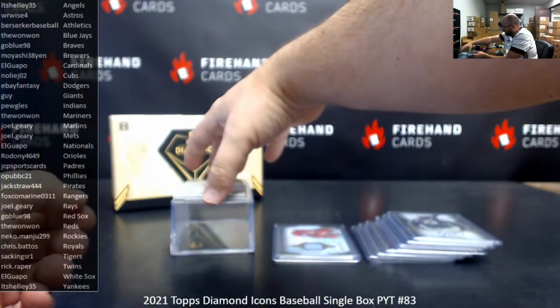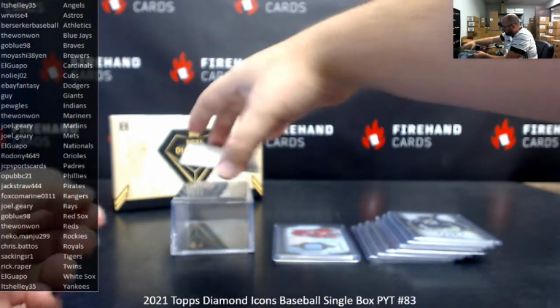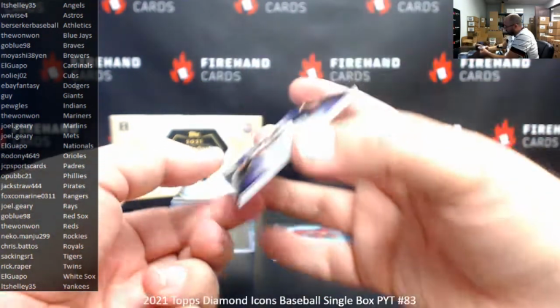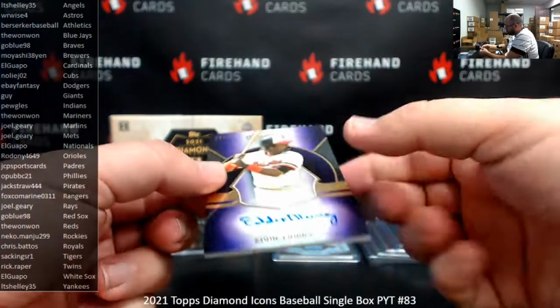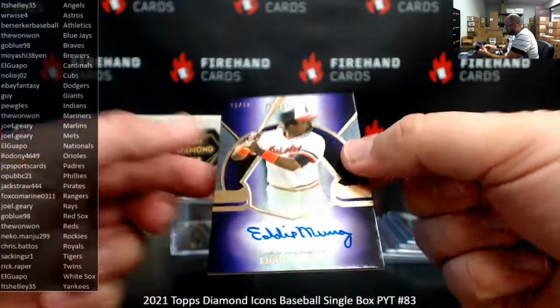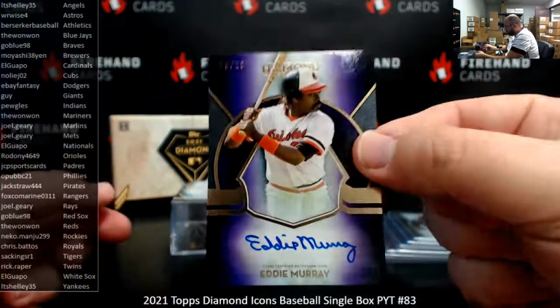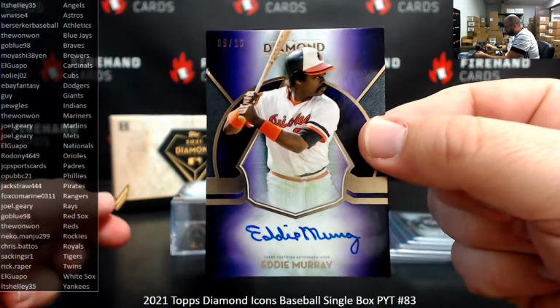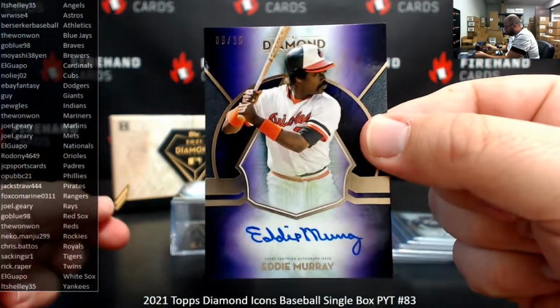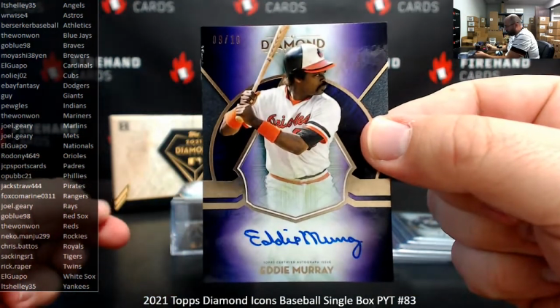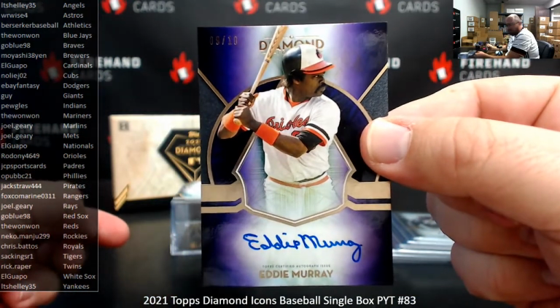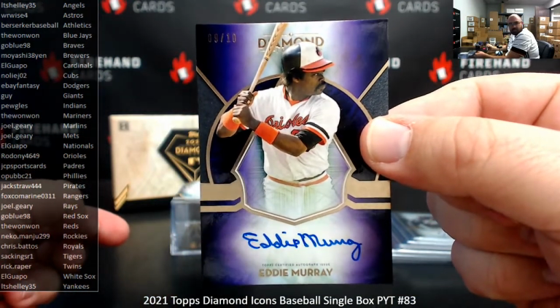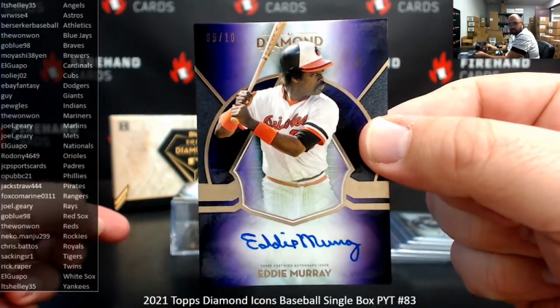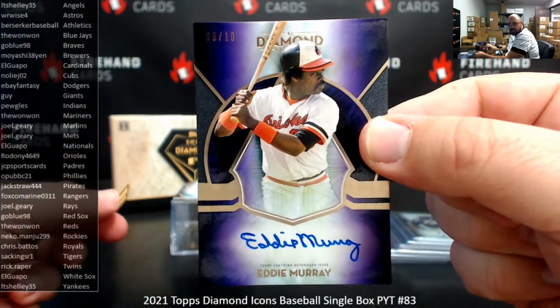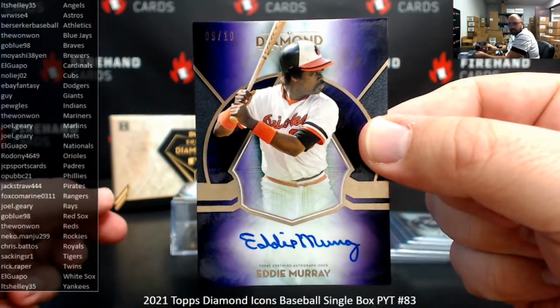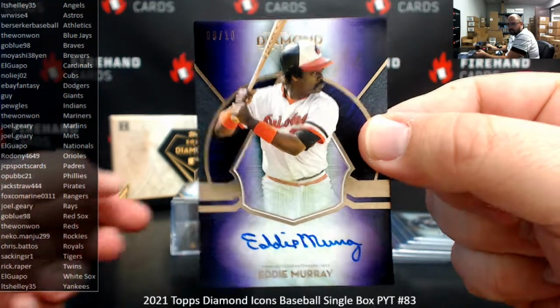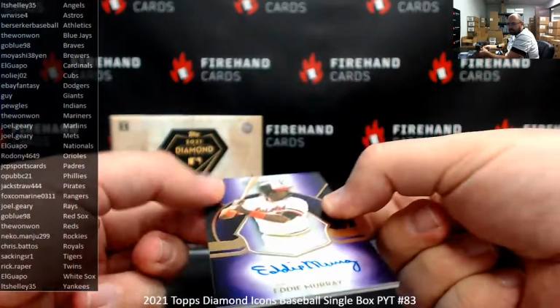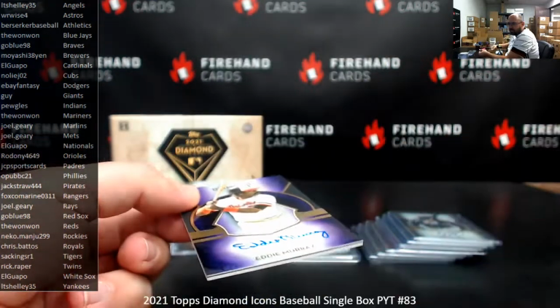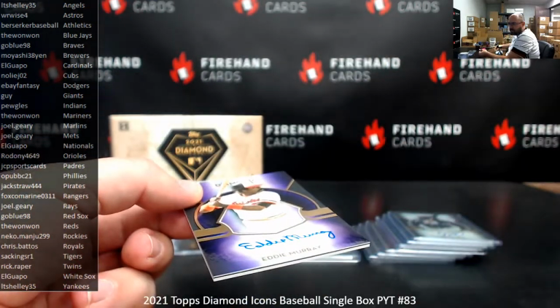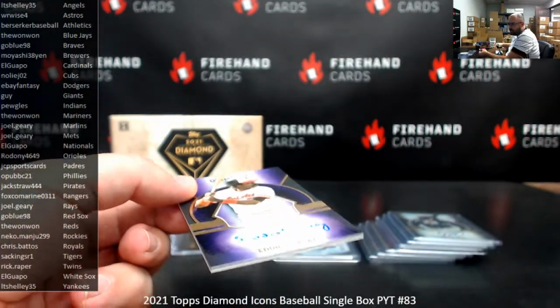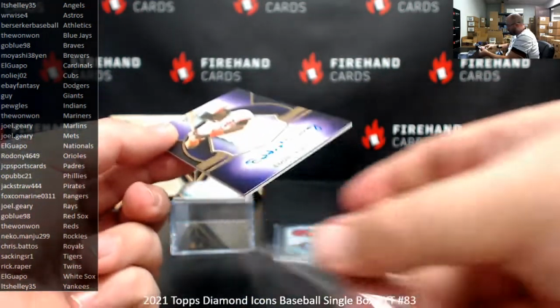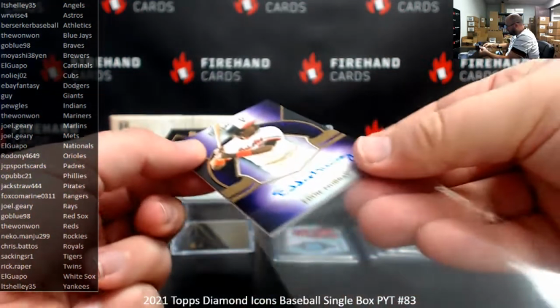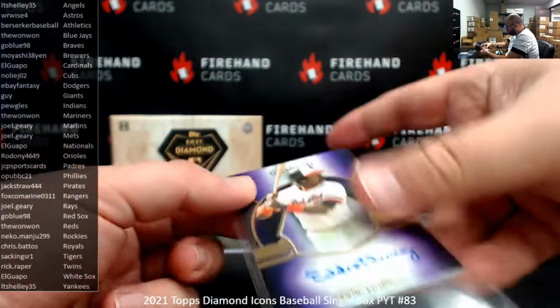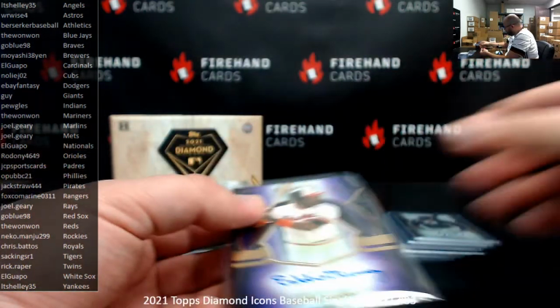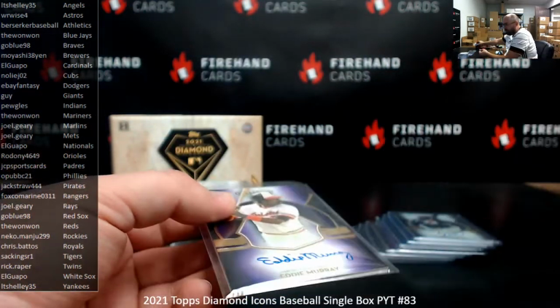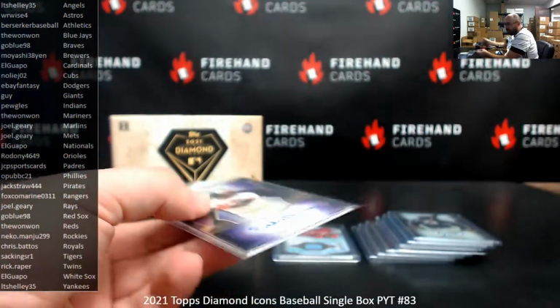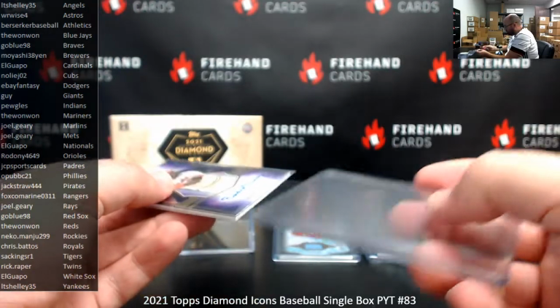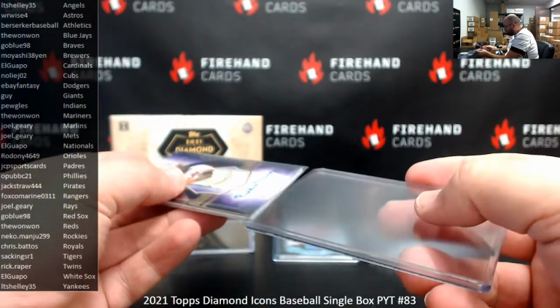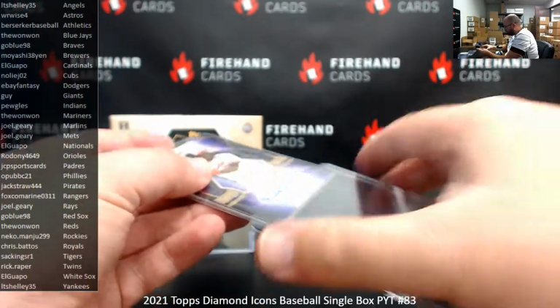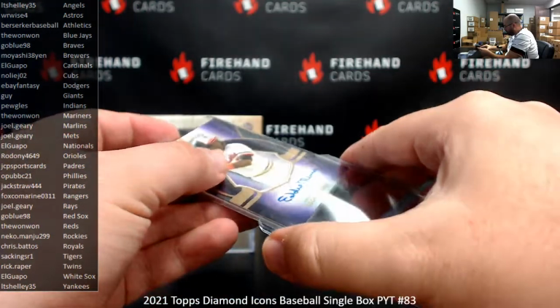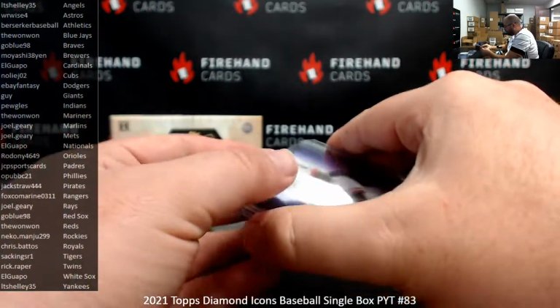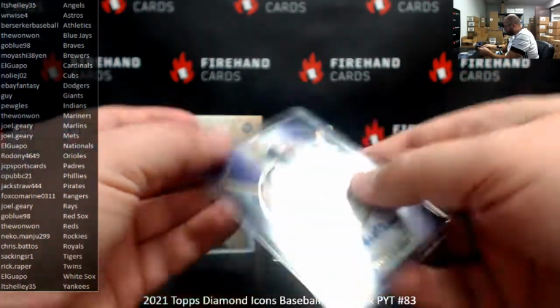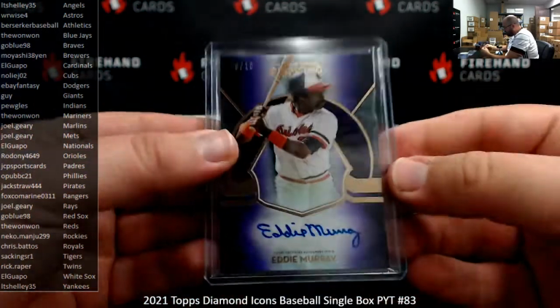For the Baltimore Orioles, a purple vertical auto here of Eddie Murray, 9 out of 10. Orioles belong to Redoni. Frederick Freeman — yep, there you go.